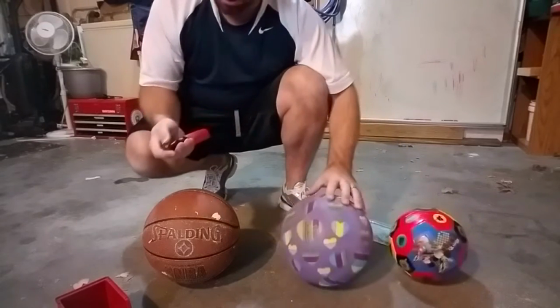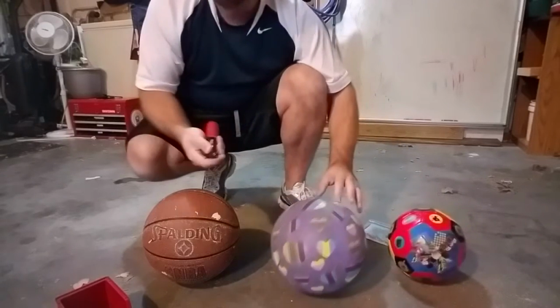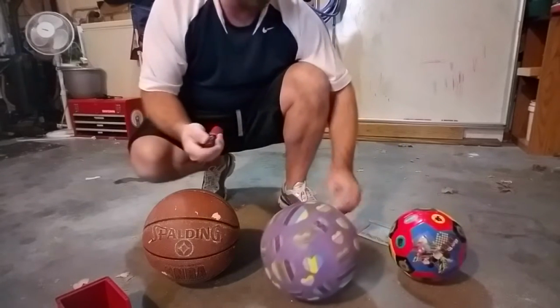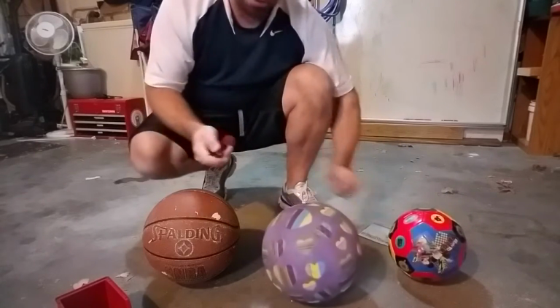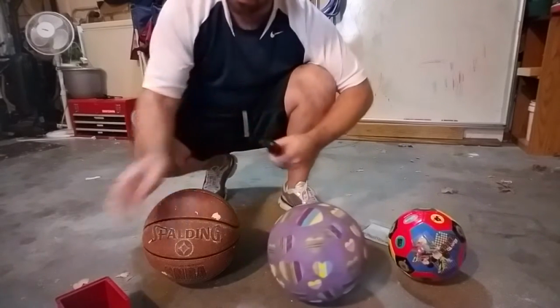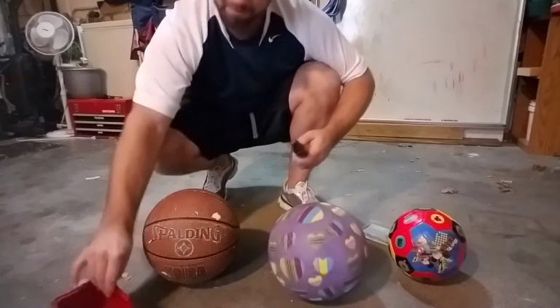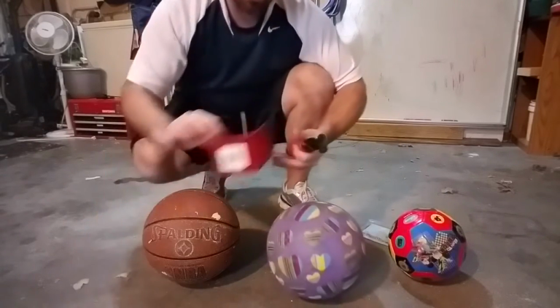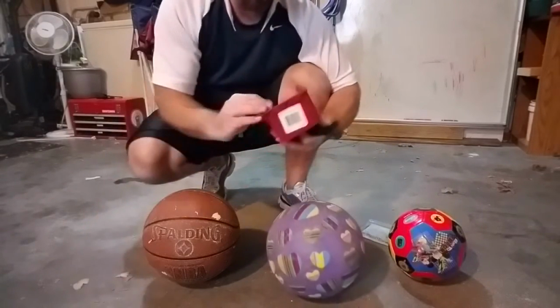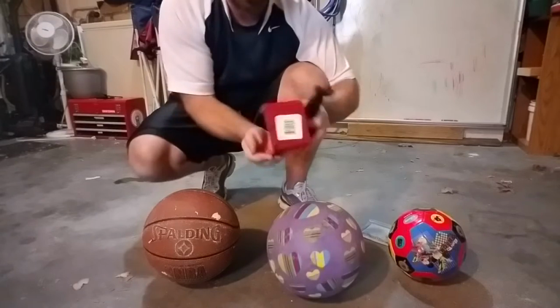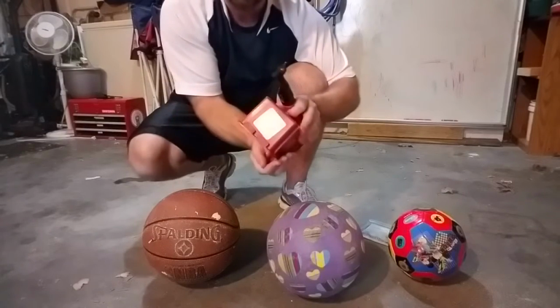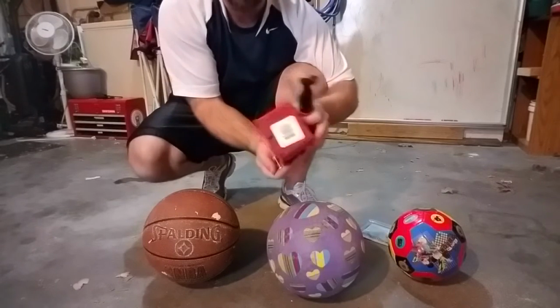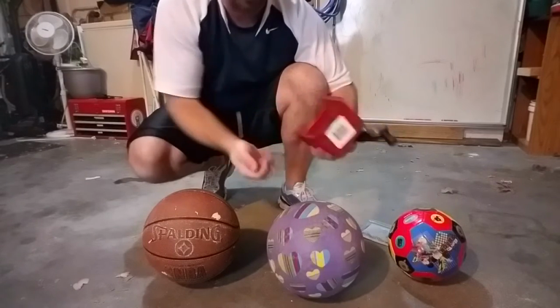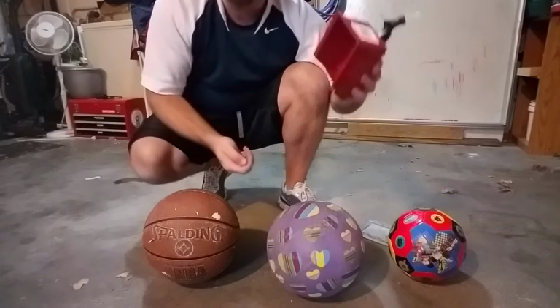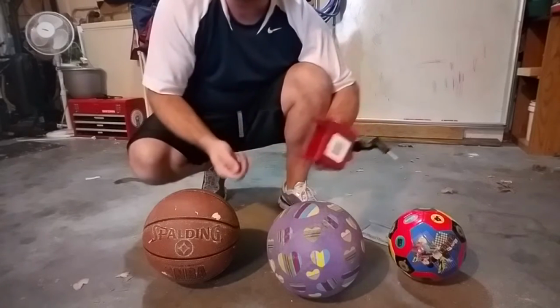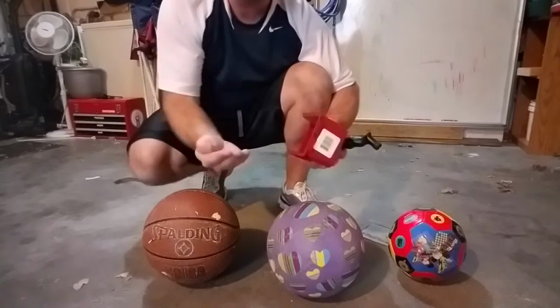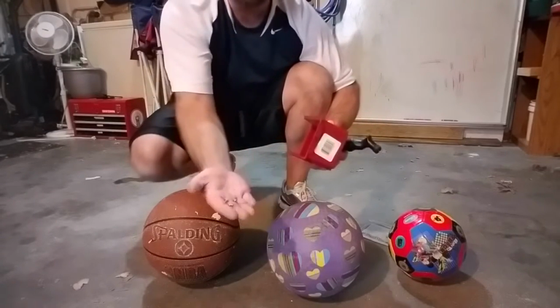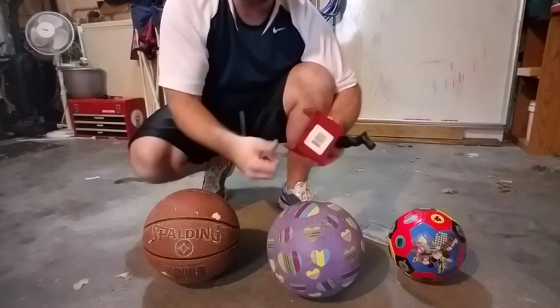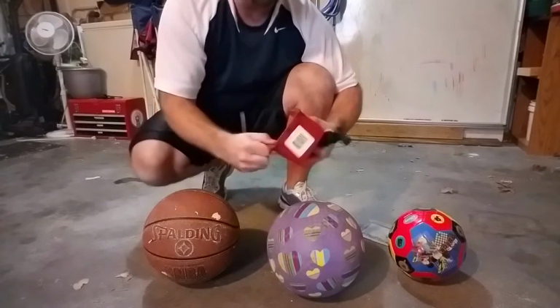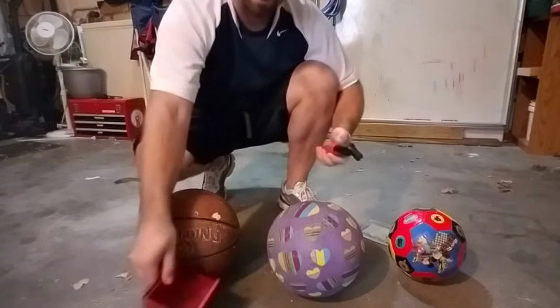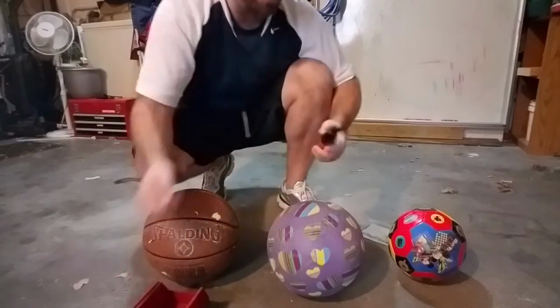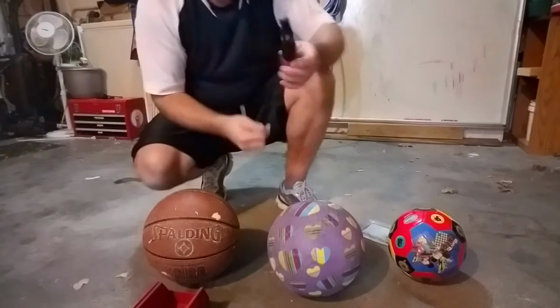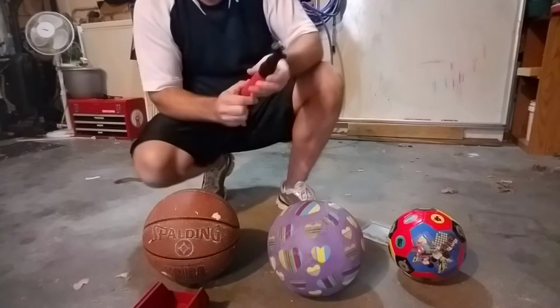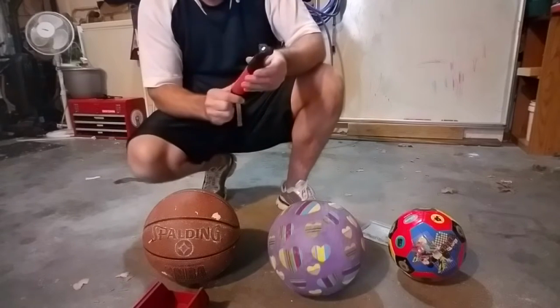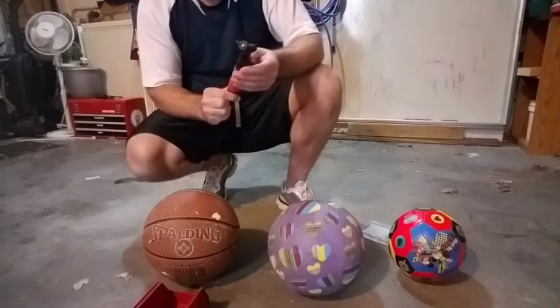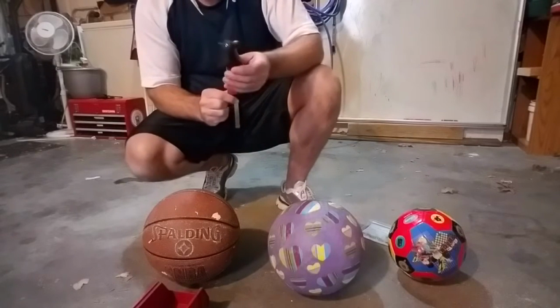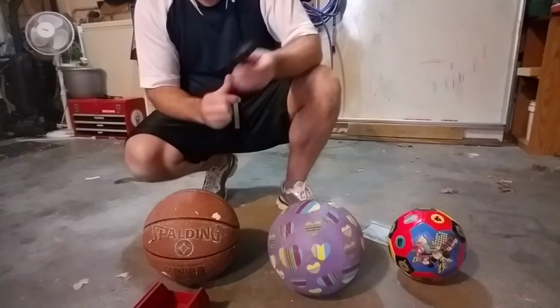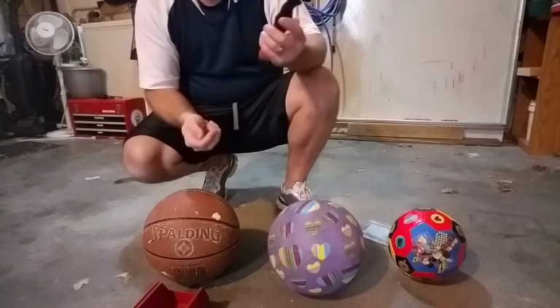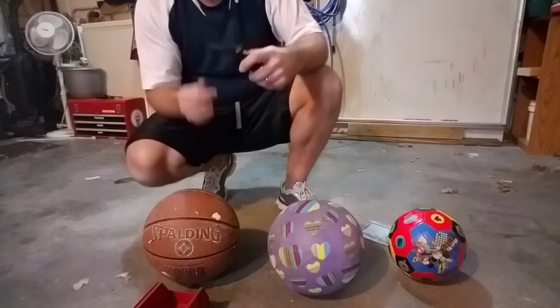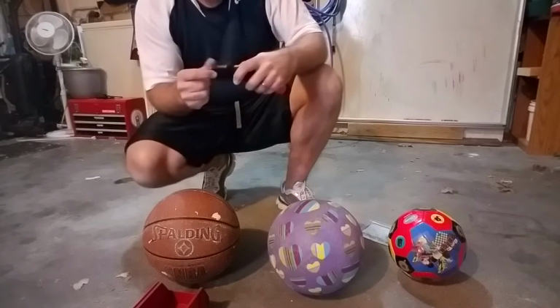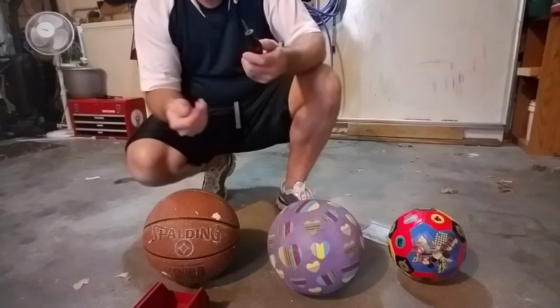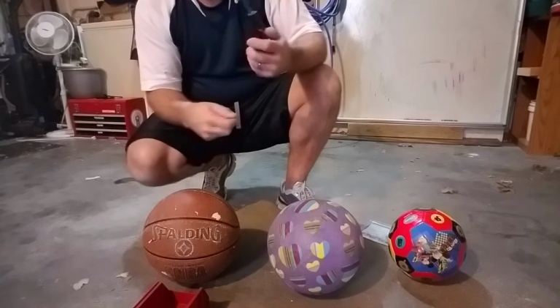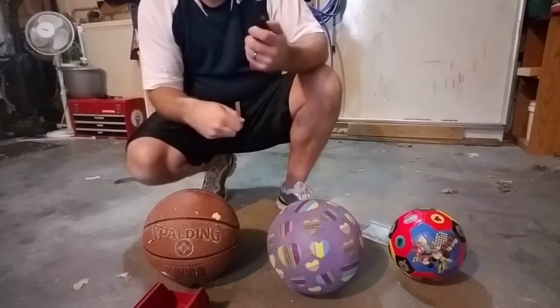Works with multiple different balls. Comes with four extra needles as well. I keep them in here — put them where you want. Nice little tool, very helpful. Keep this in your gym bag anywhere you want just to have a quick pump.